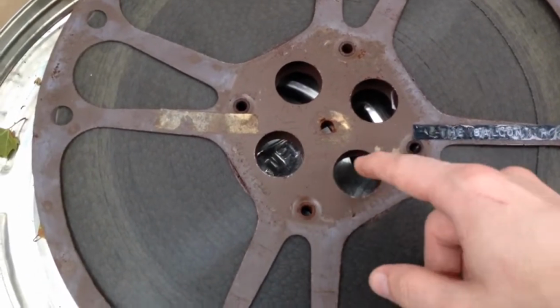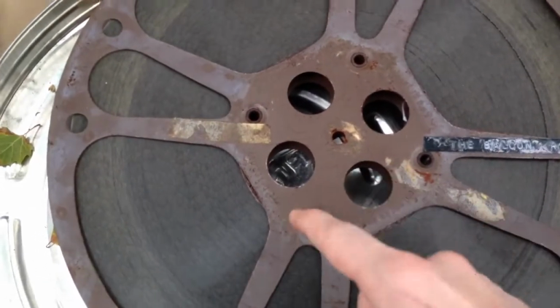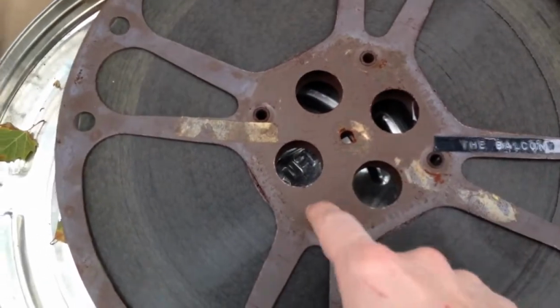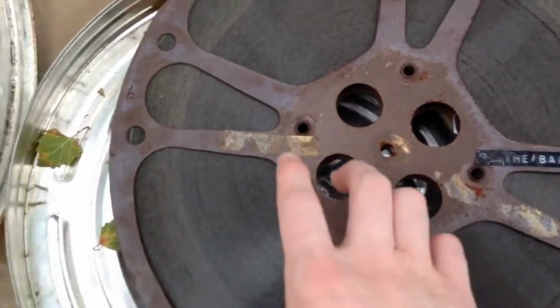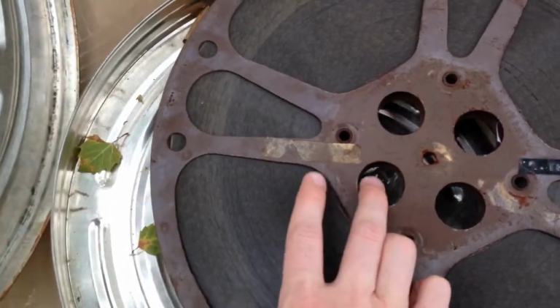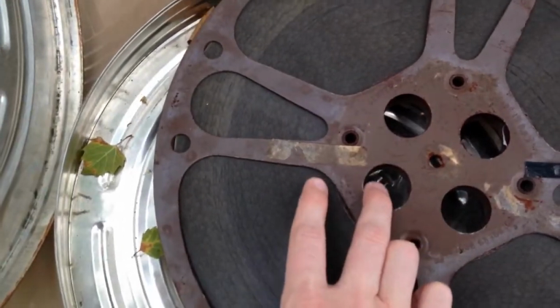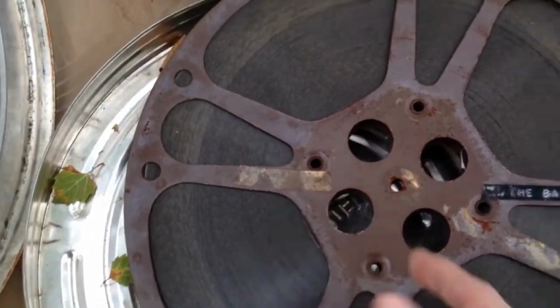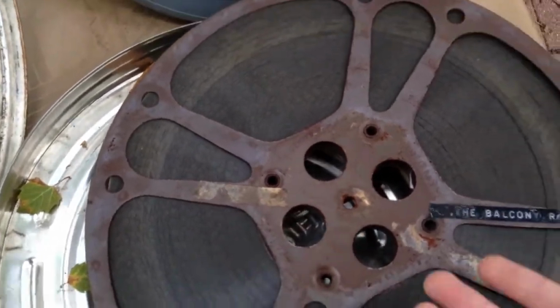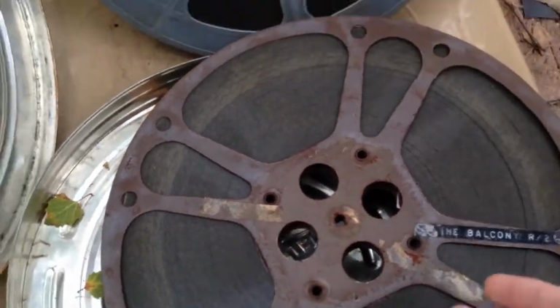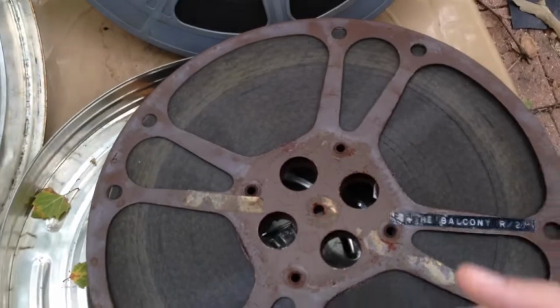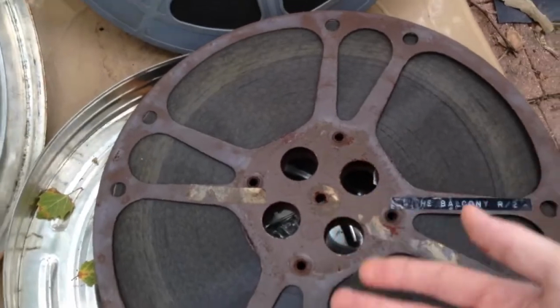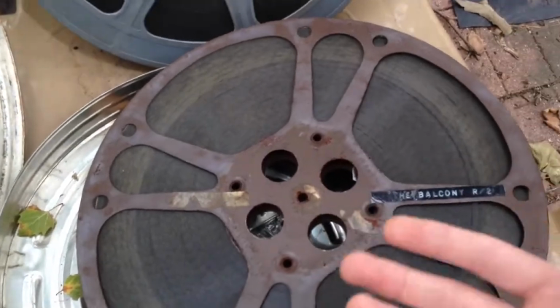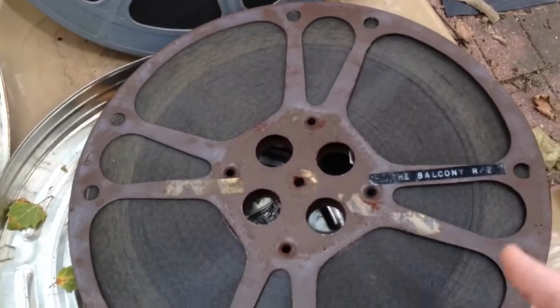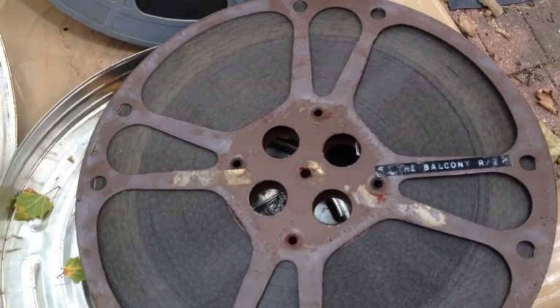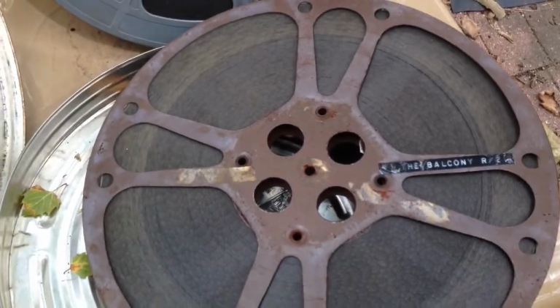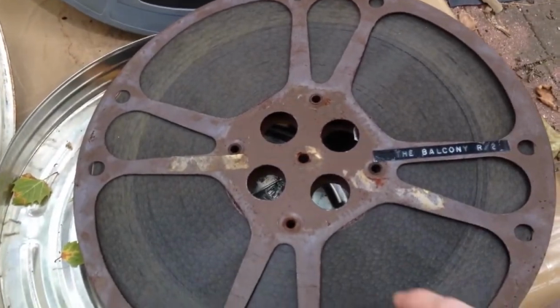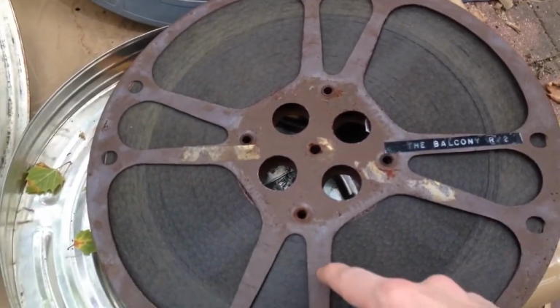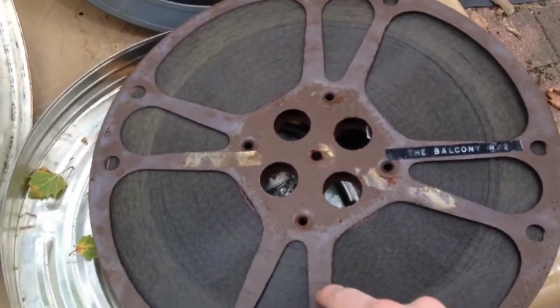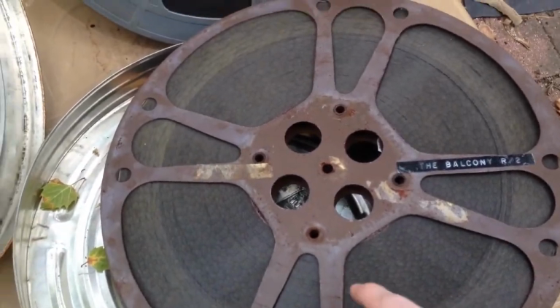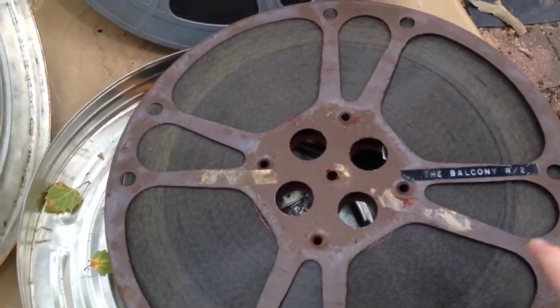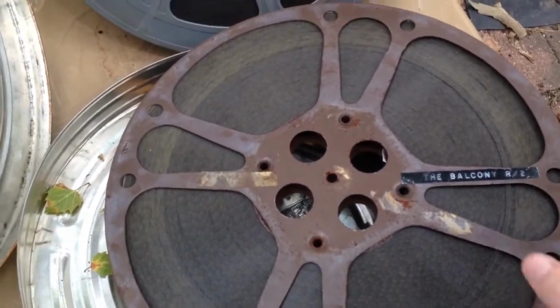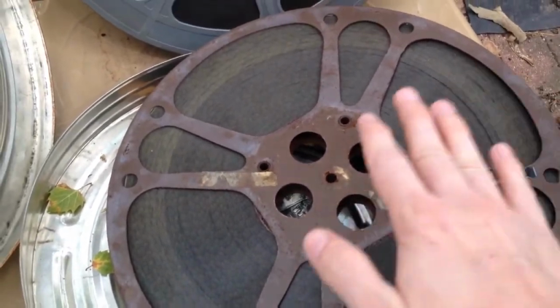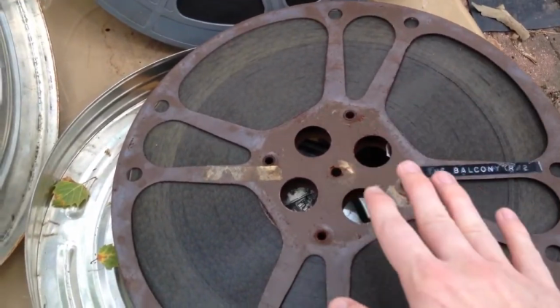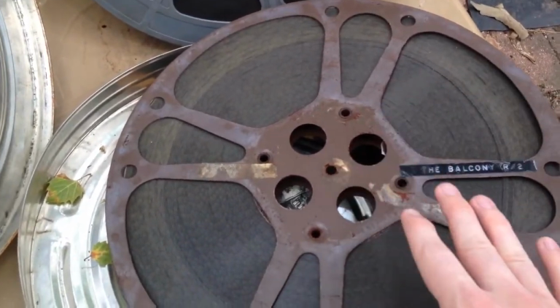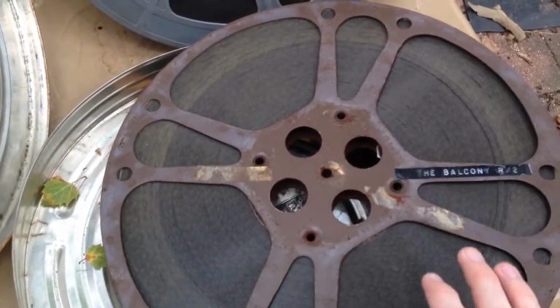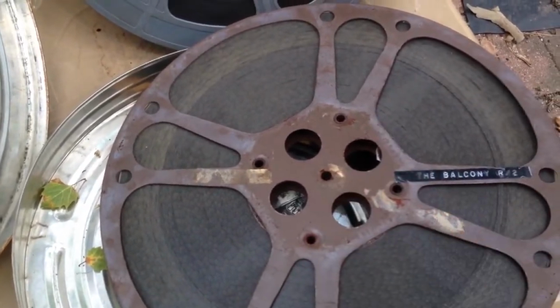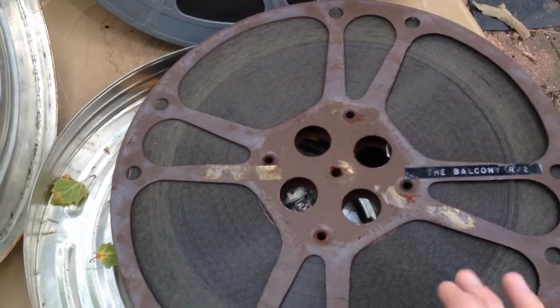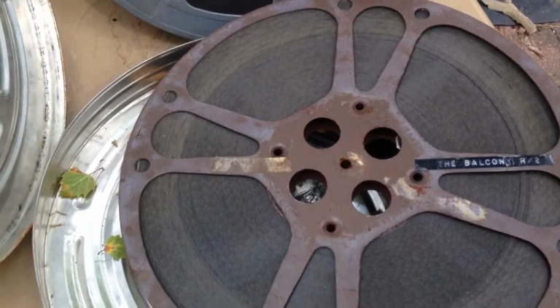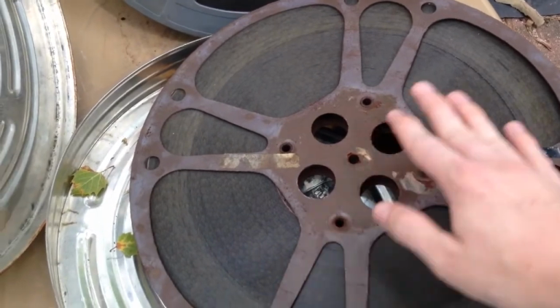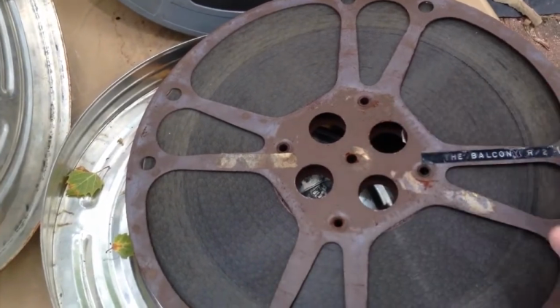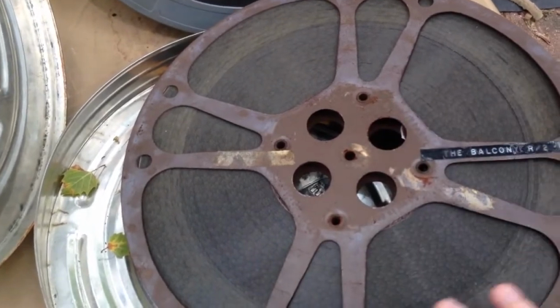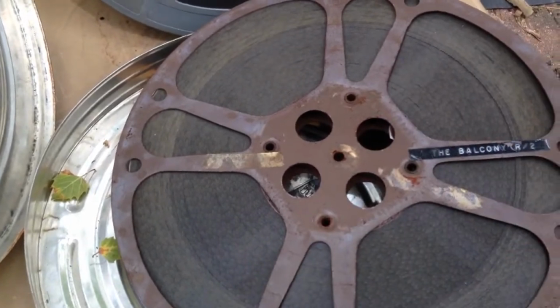This has been degraded a lot — it has to do with heat. This might have been stored on top of a furnace or something like that, because all the other reels I have were in good condition.